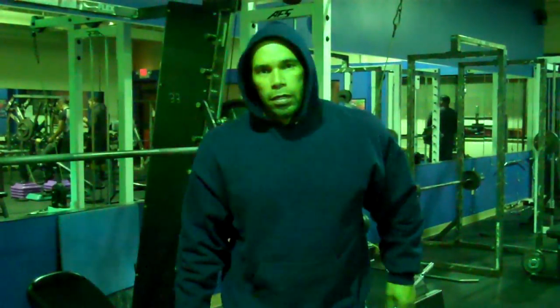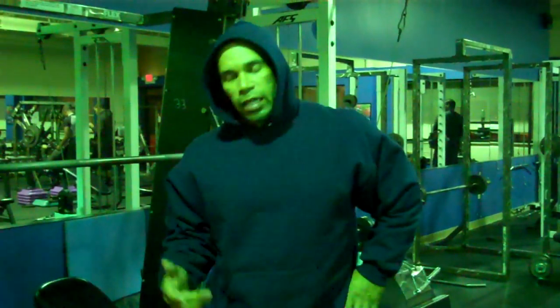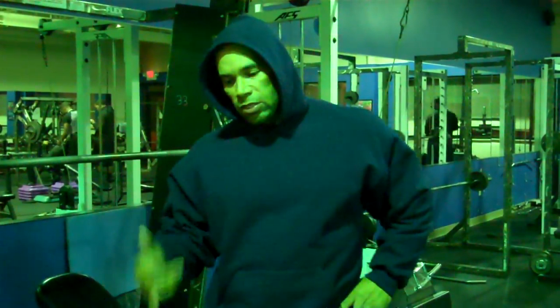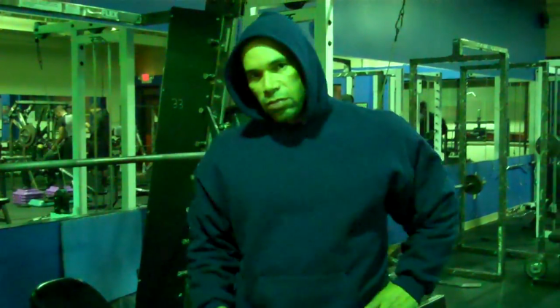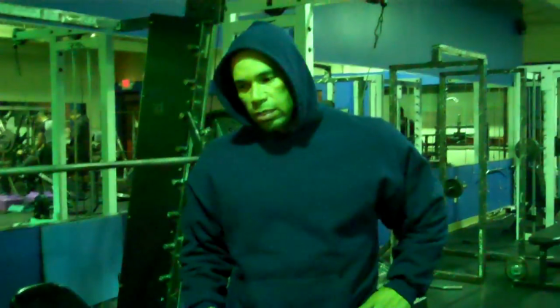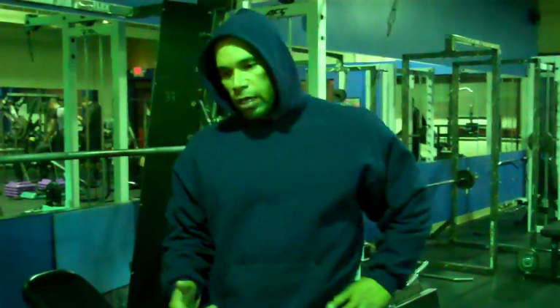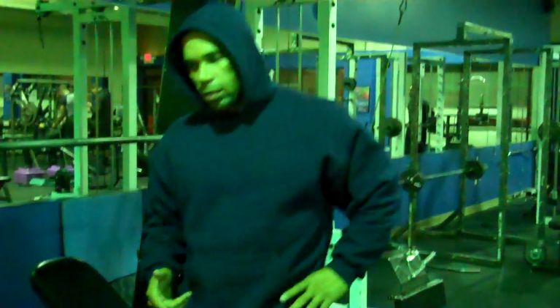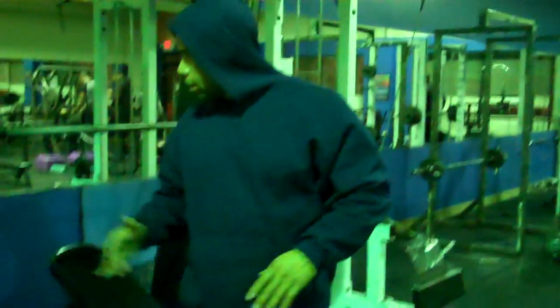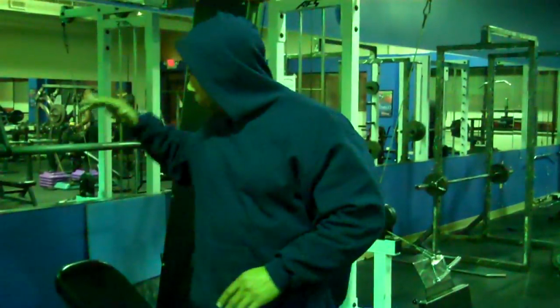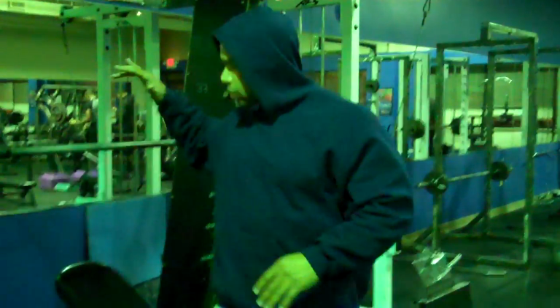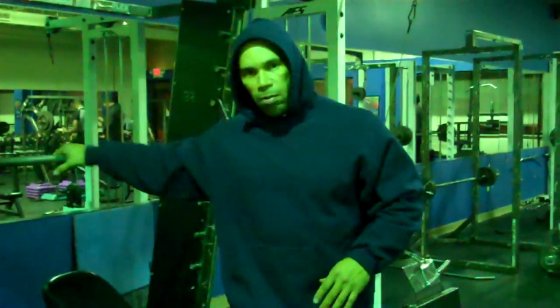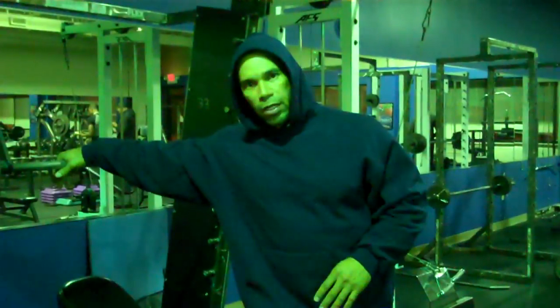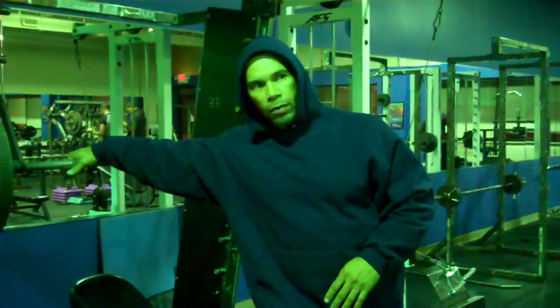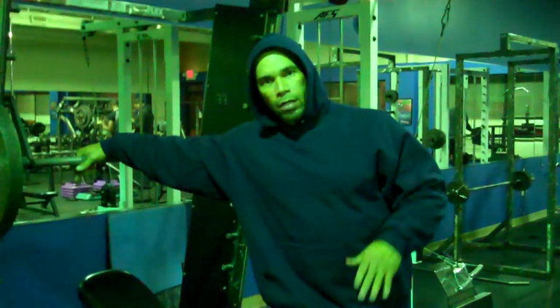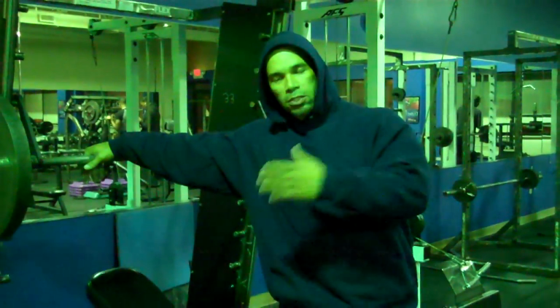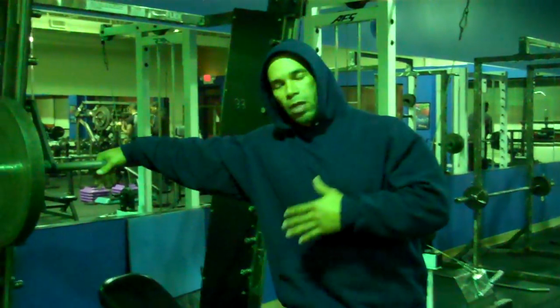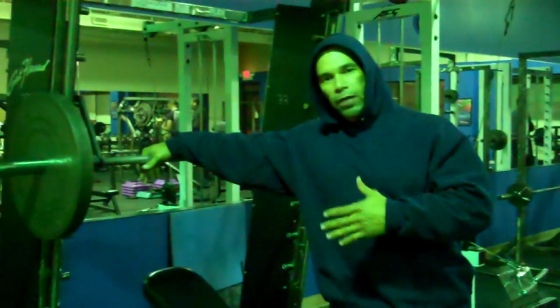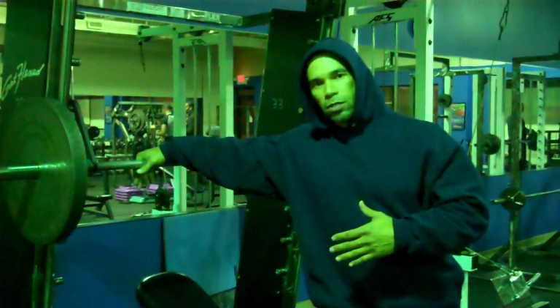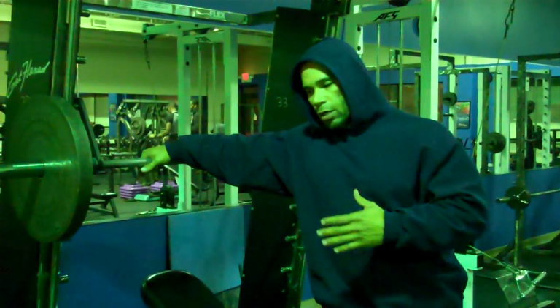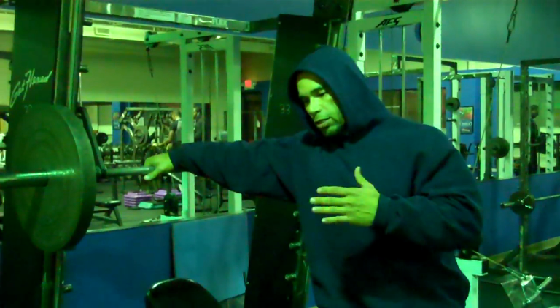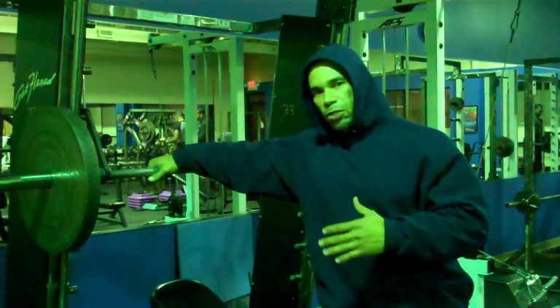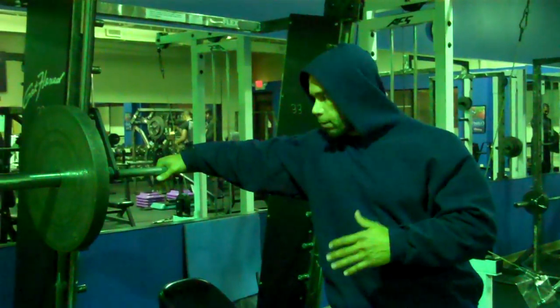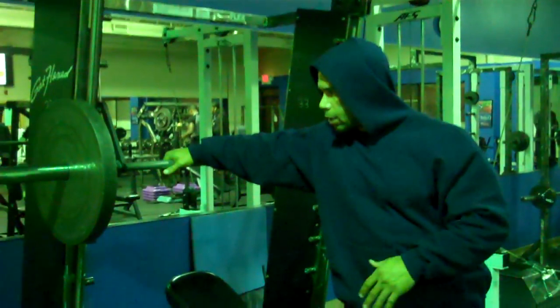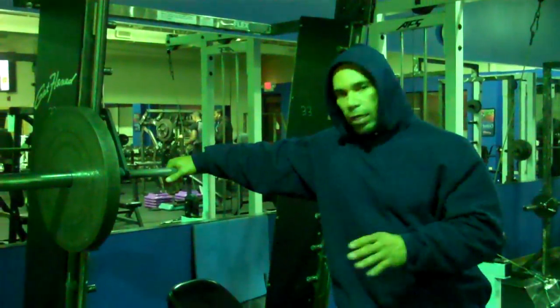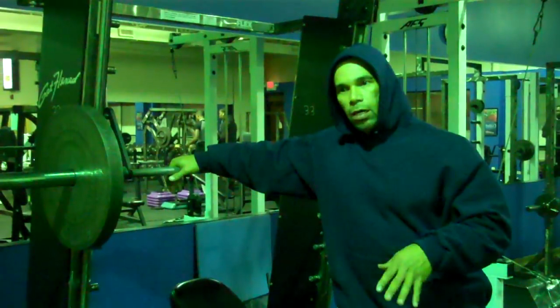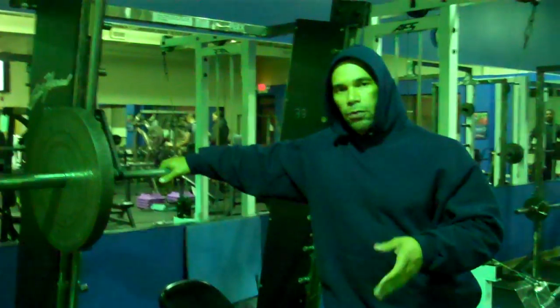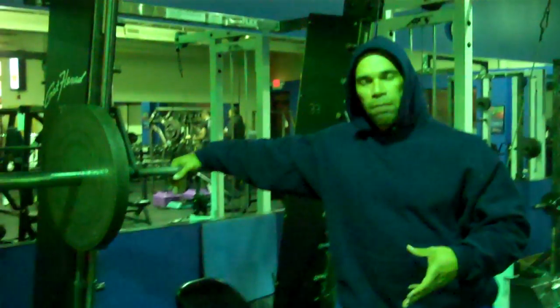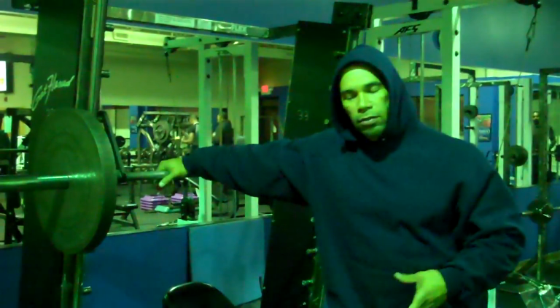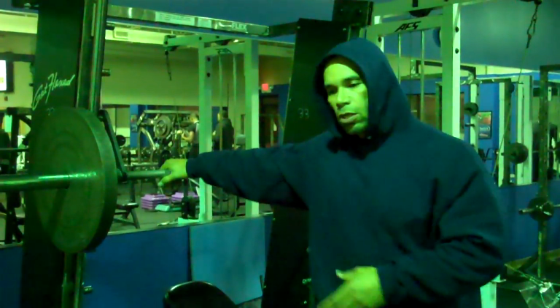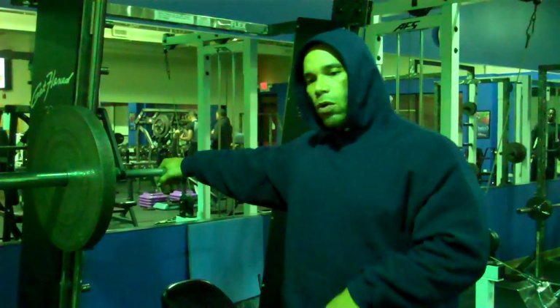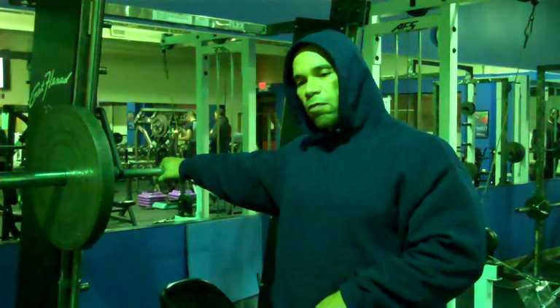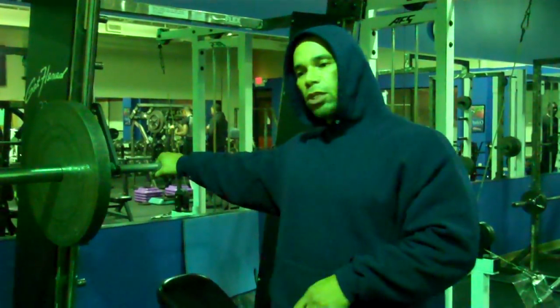Hey y'all, the second exercise of the chest — I'm on a Smith machine. This is a Flex Smith machine and I've got 135 pounds on it.